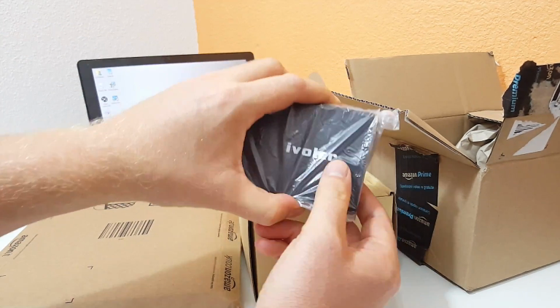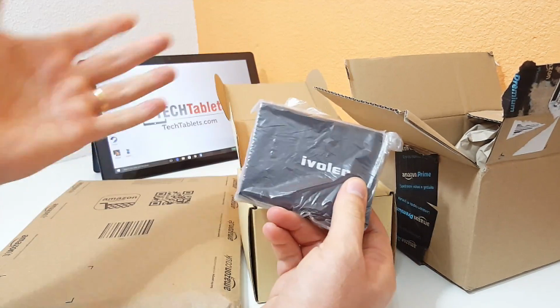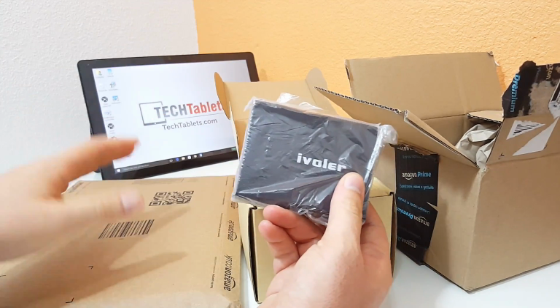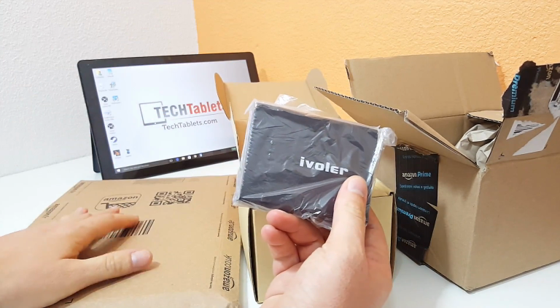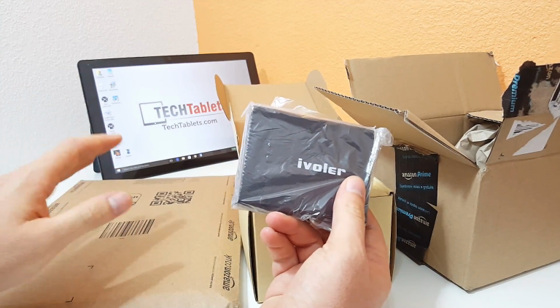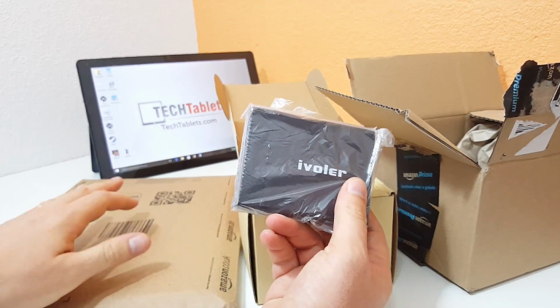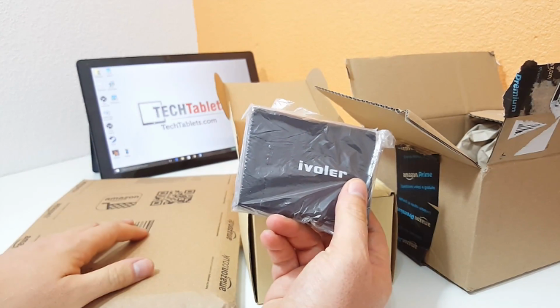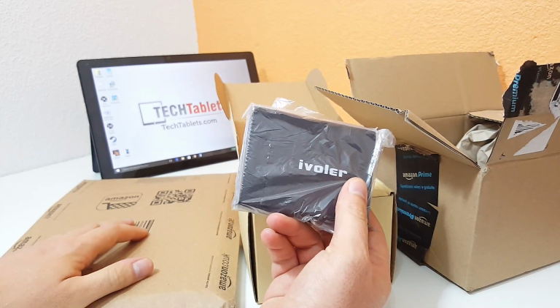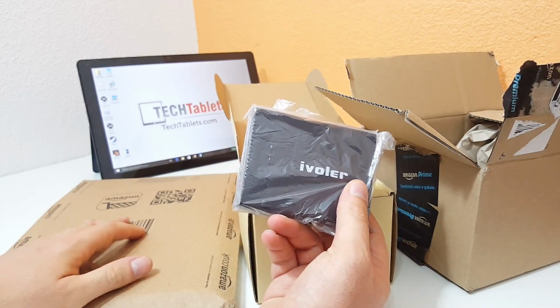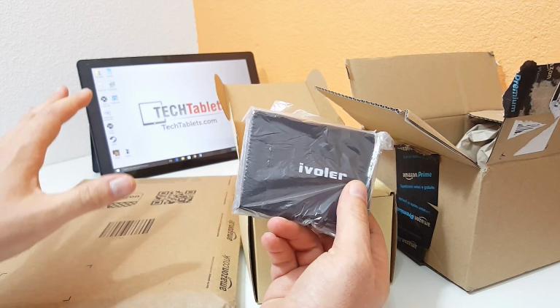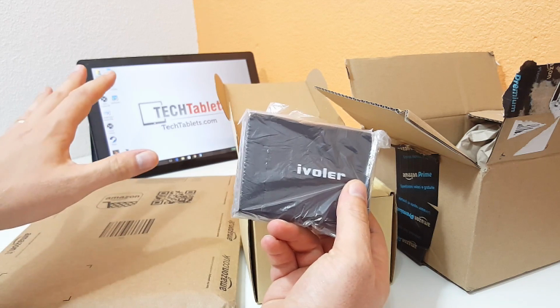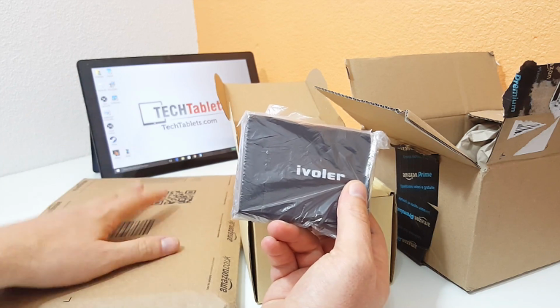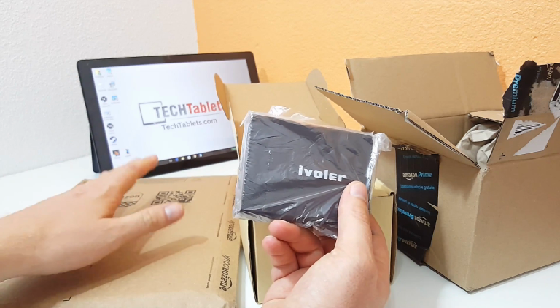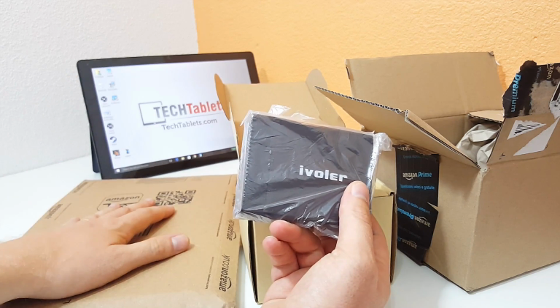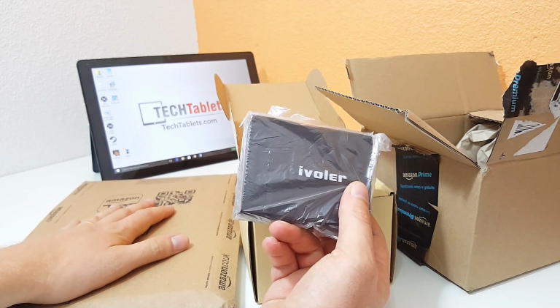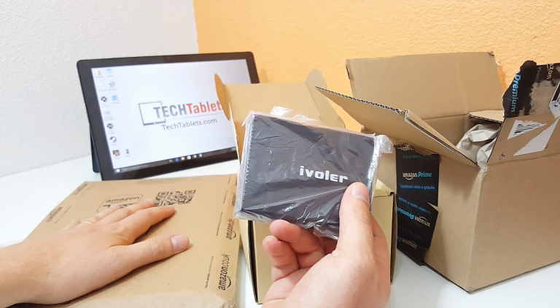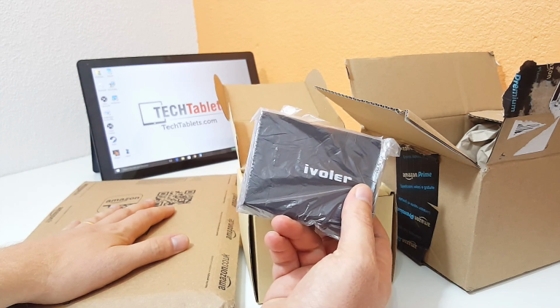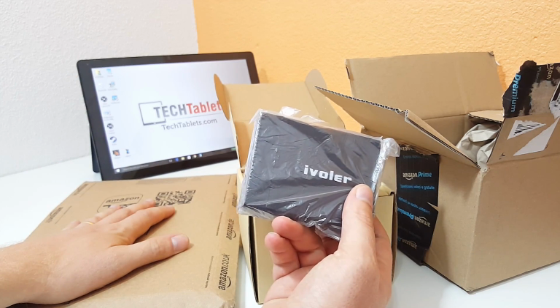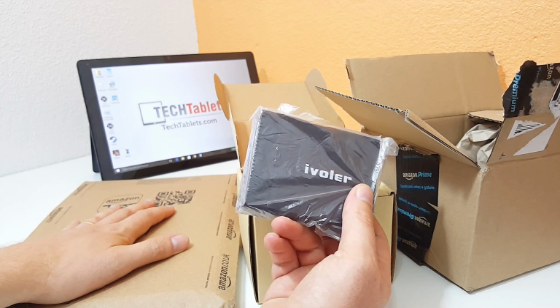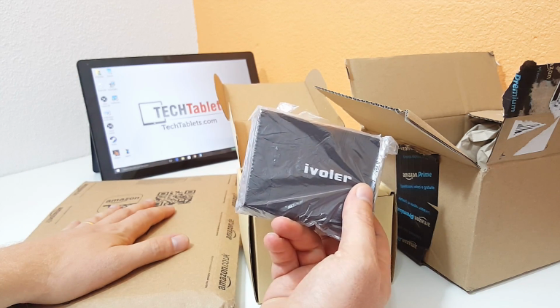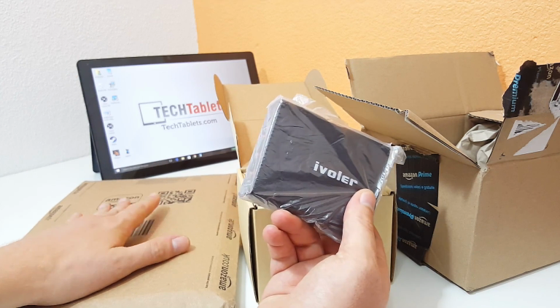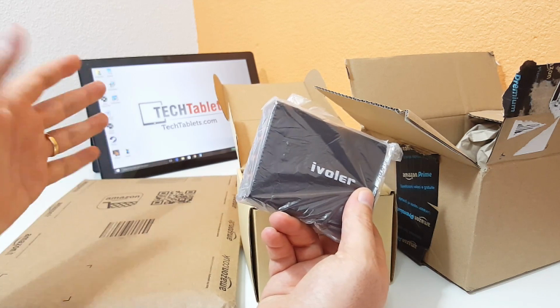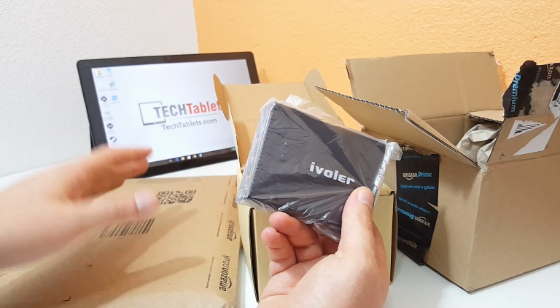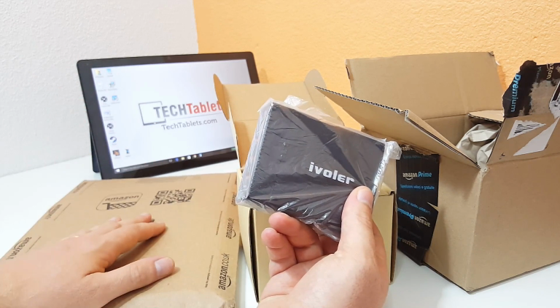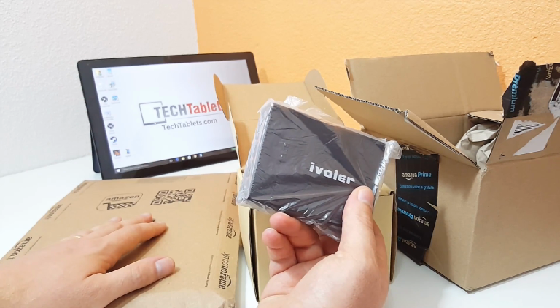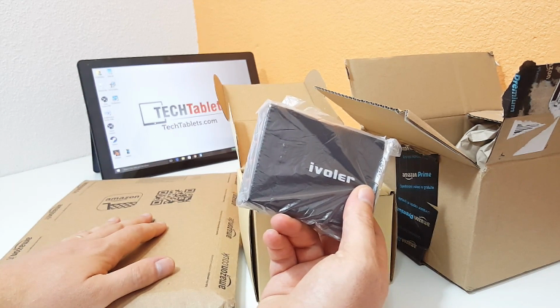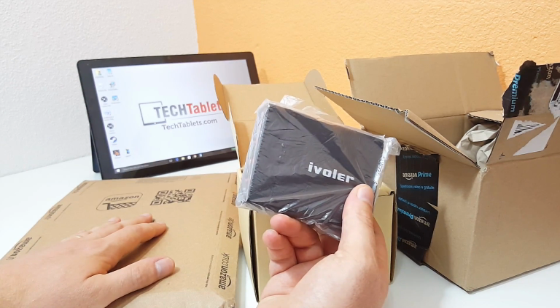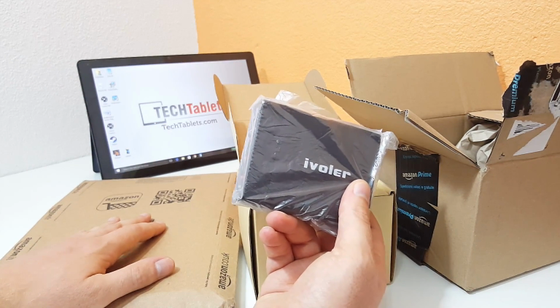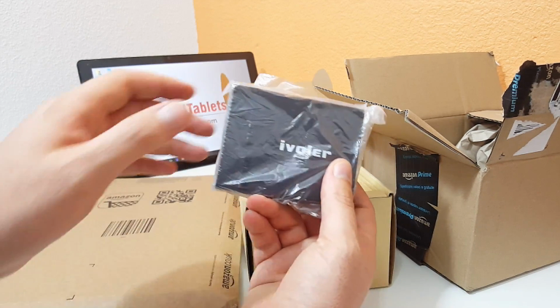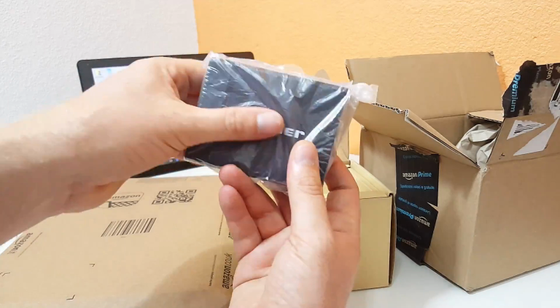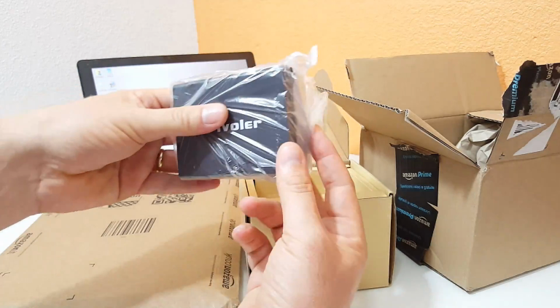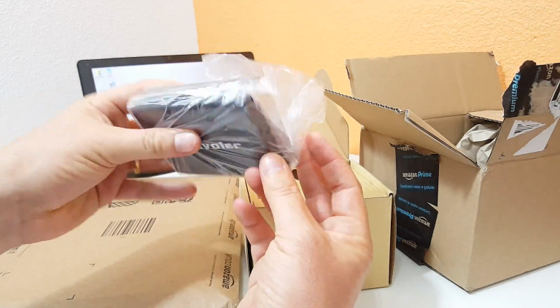I've got a cable here that is Type-C to Type-C, and I've also picked up an AU Key Type-C dock, which I'll show you.